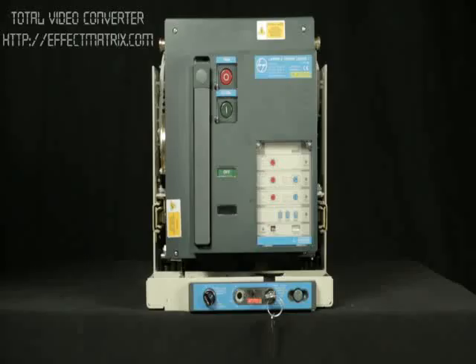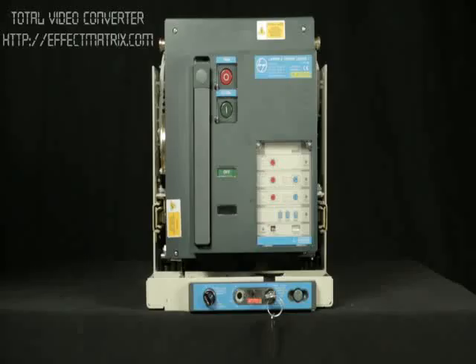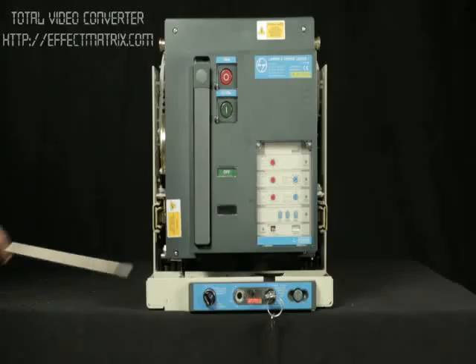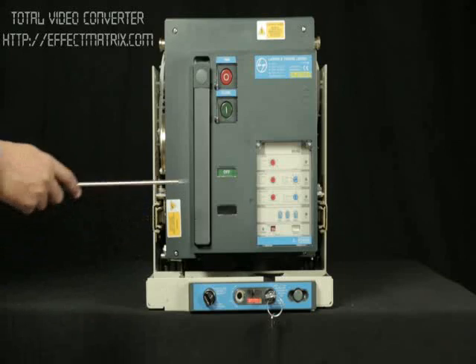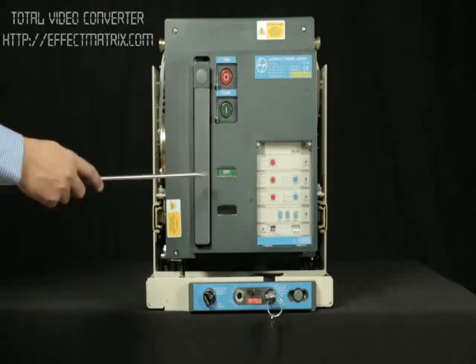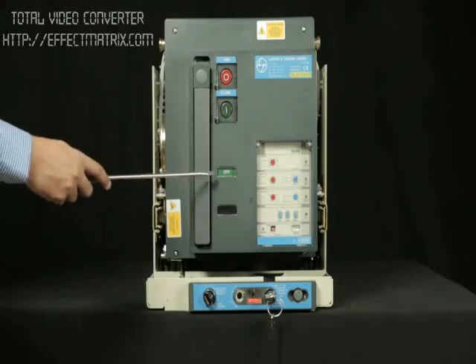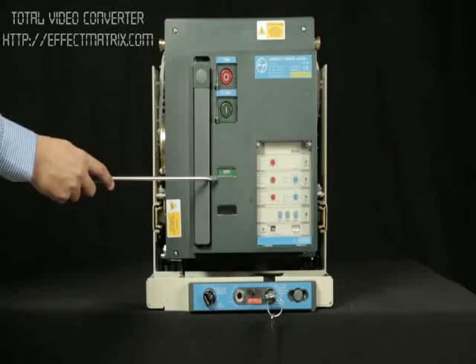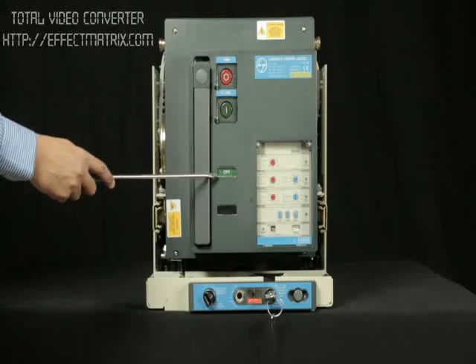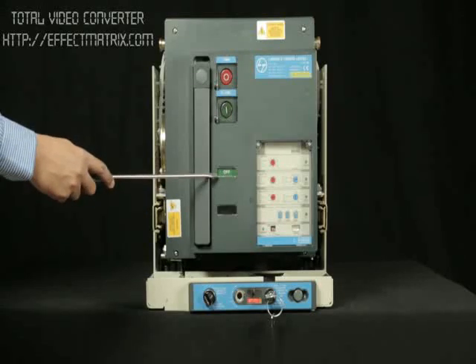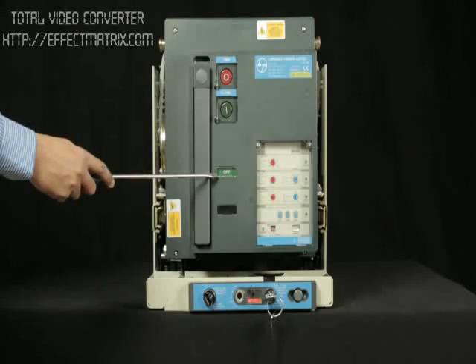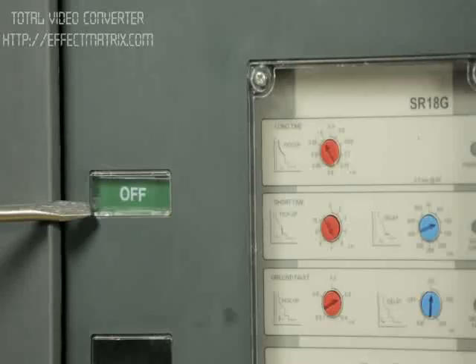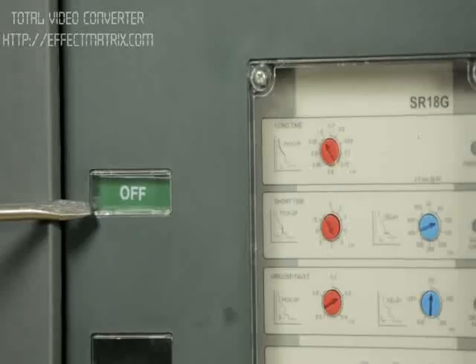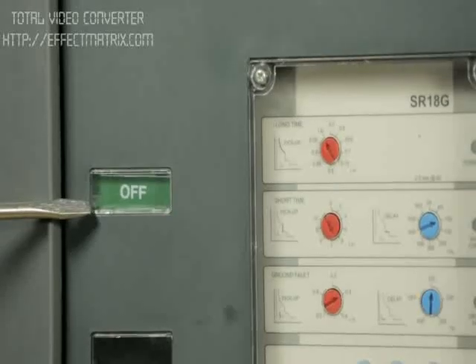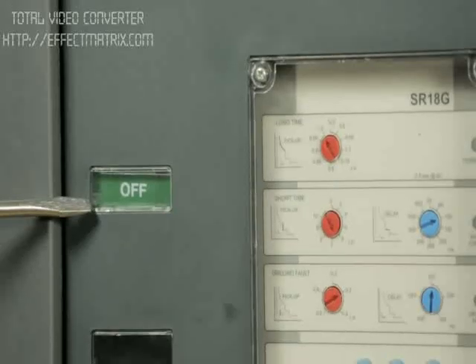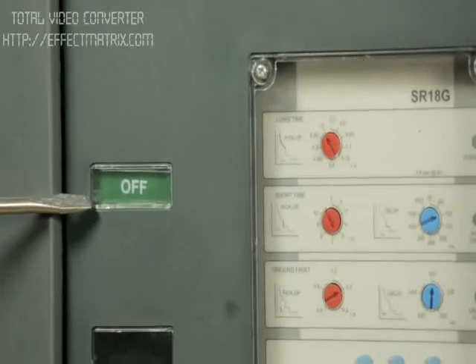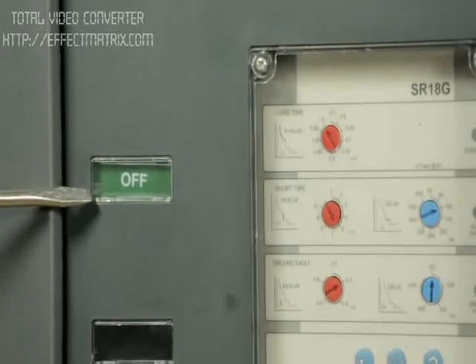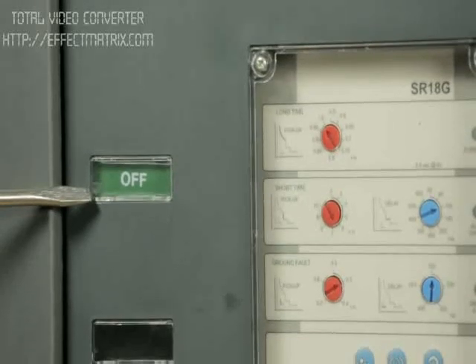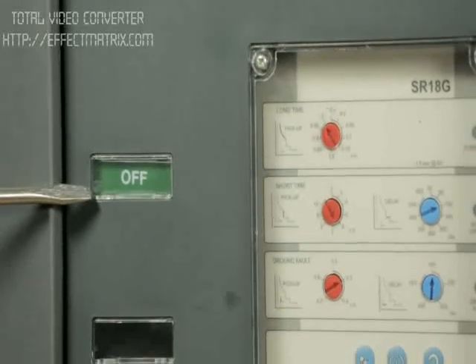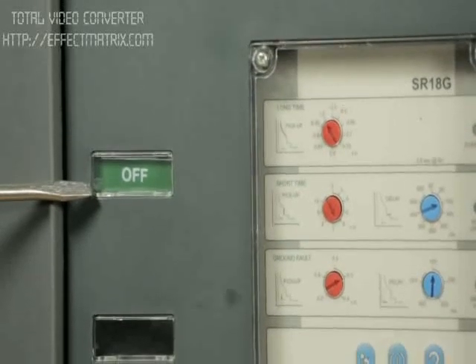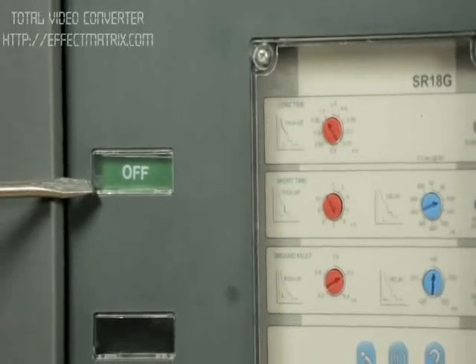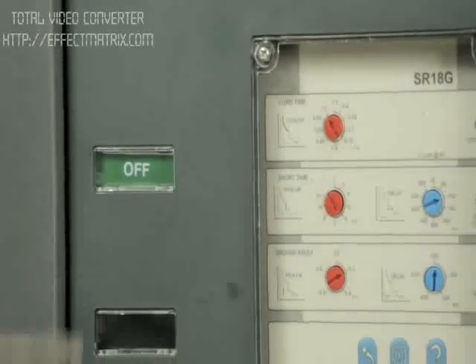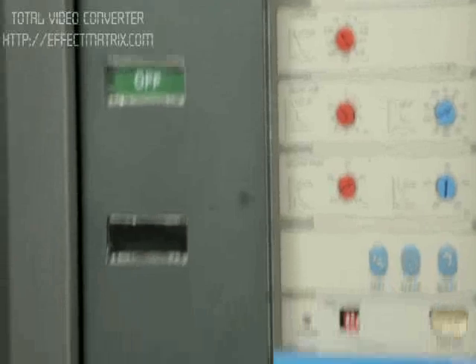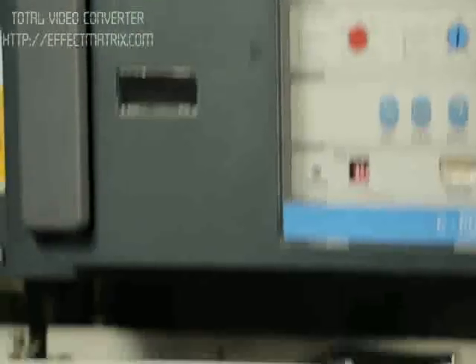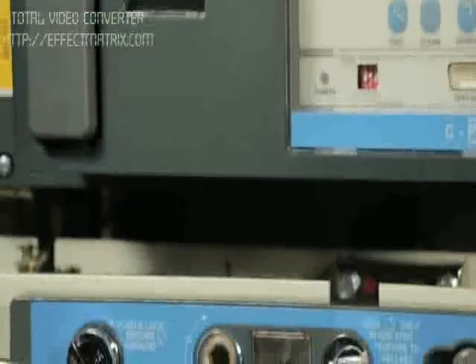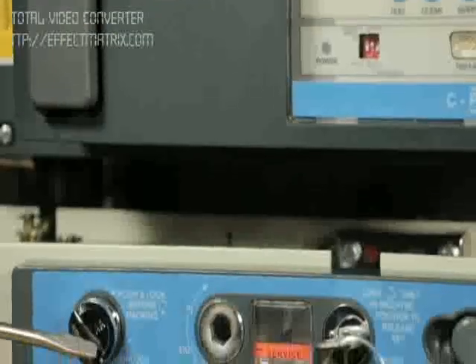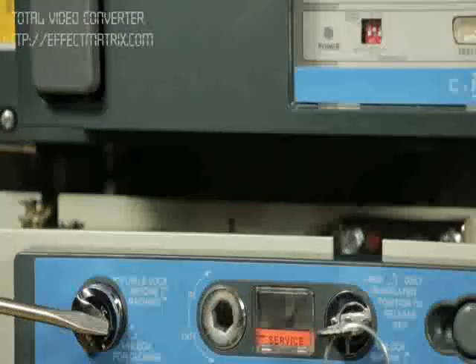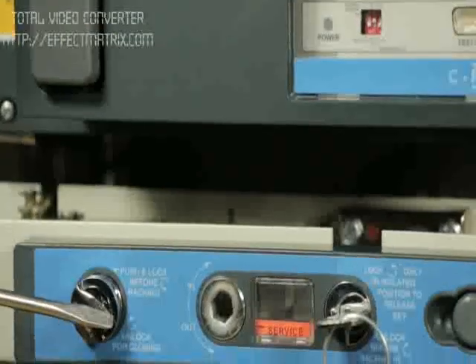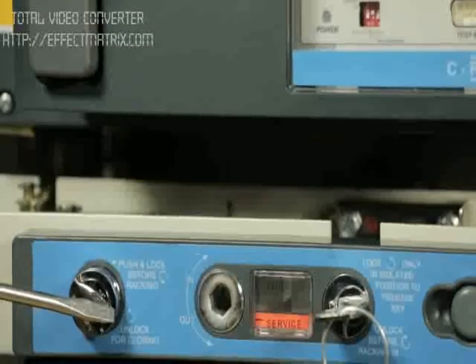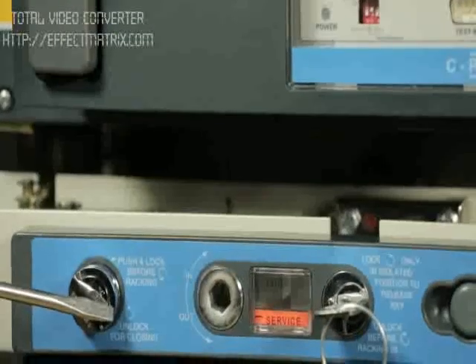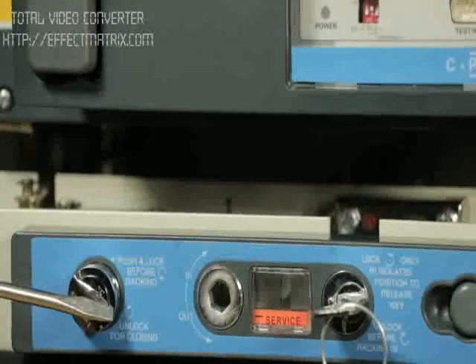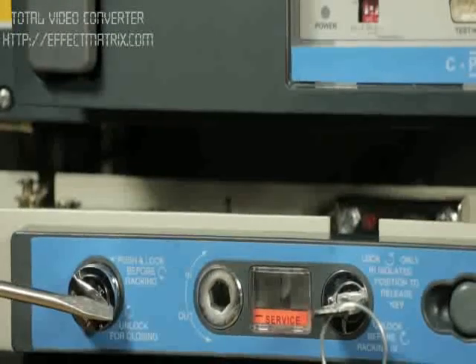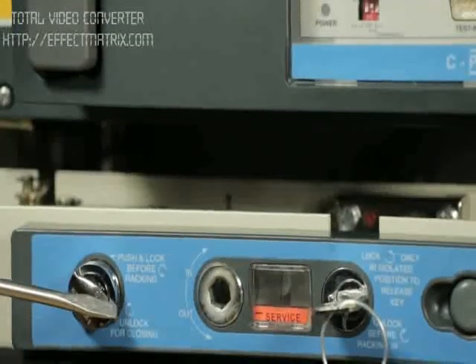Check the status of the breaker. The breaker should be in the OFF position. Check the racking interlock if any.